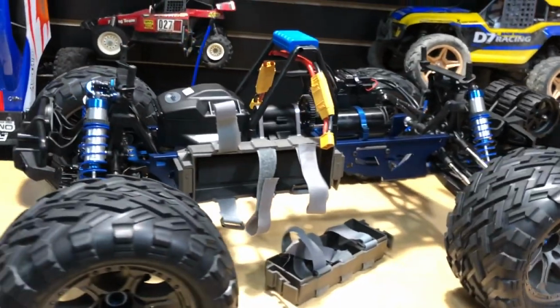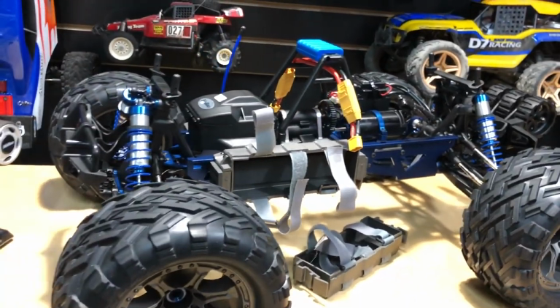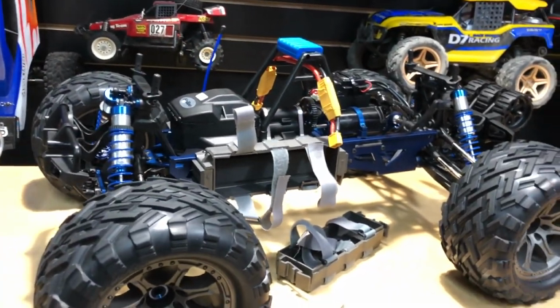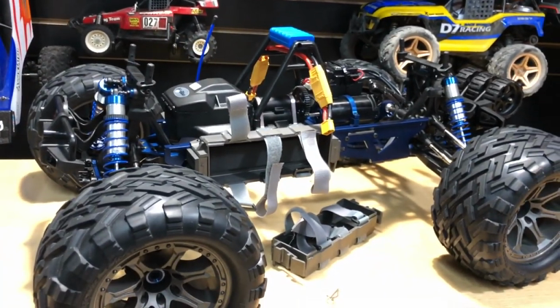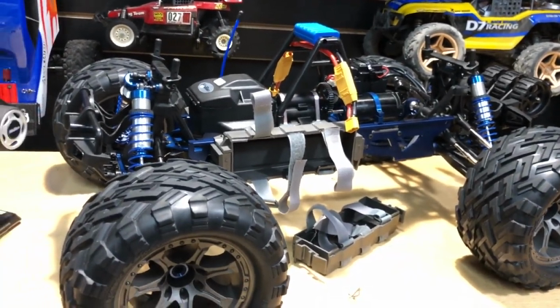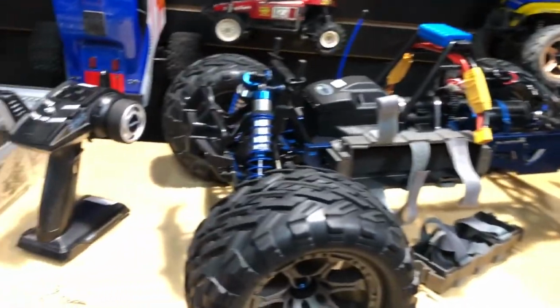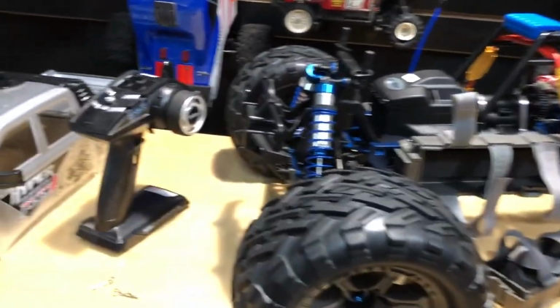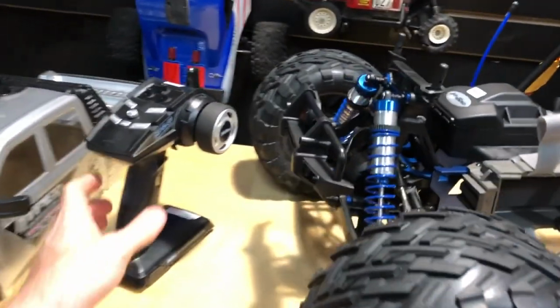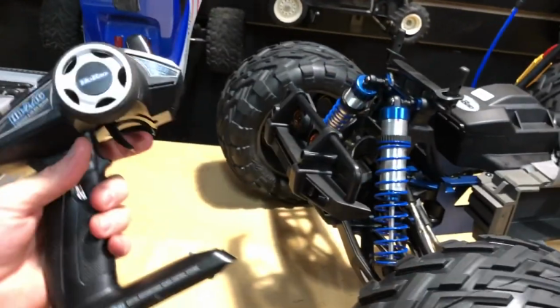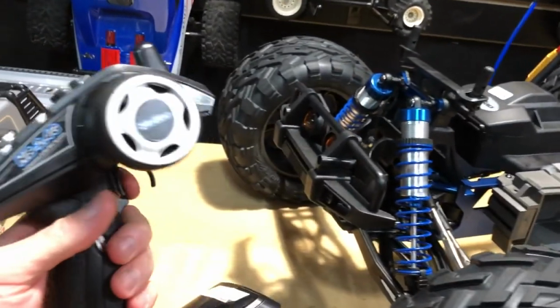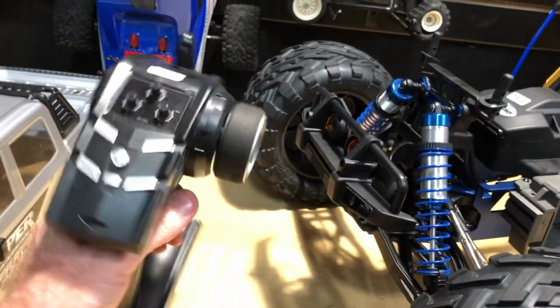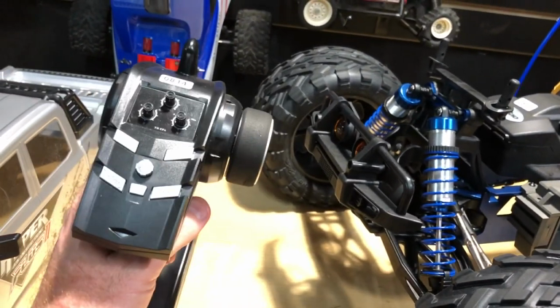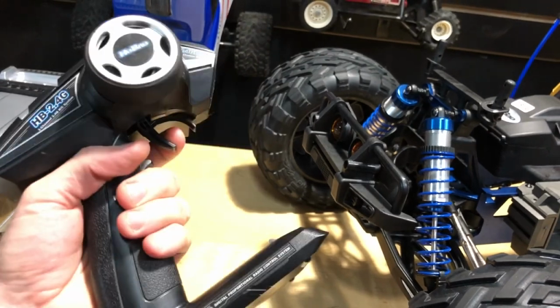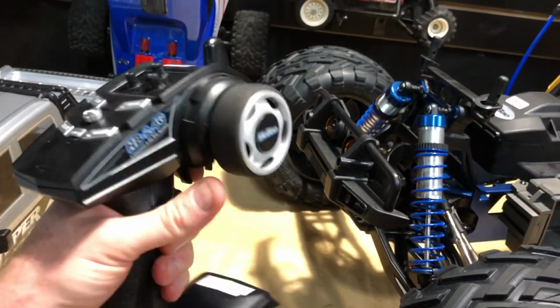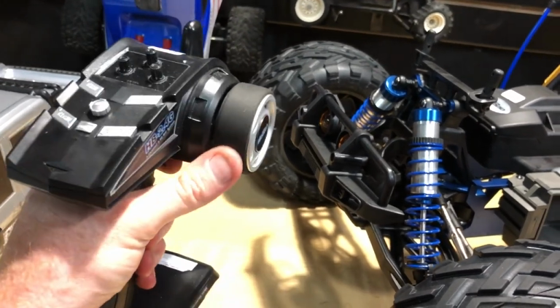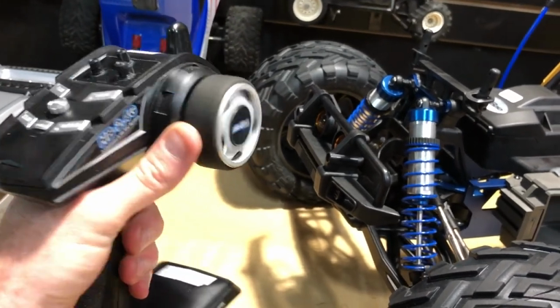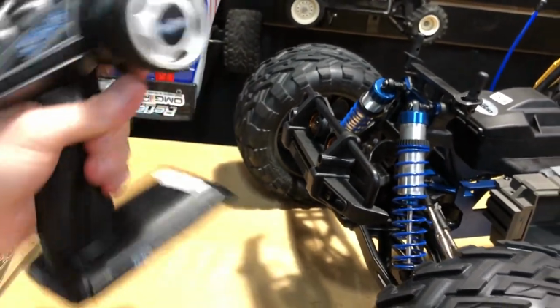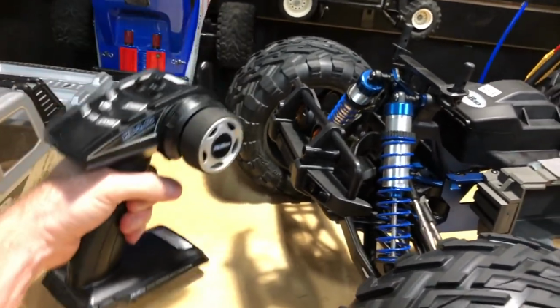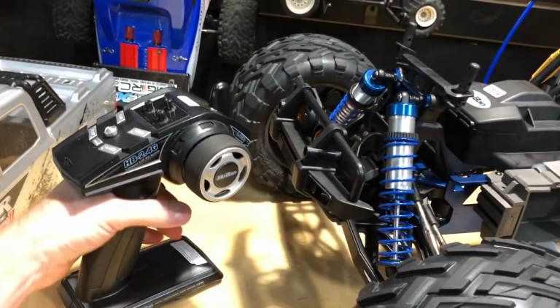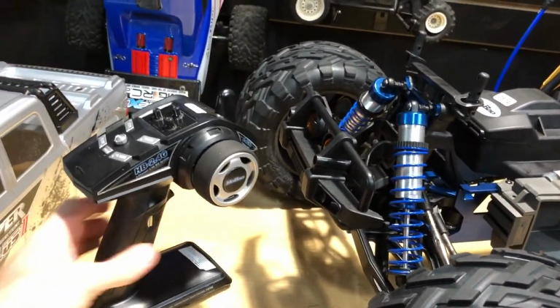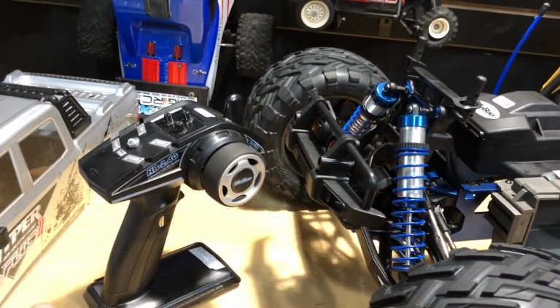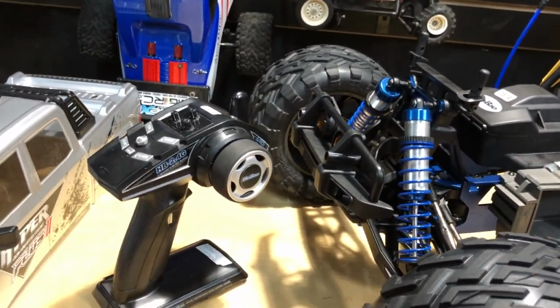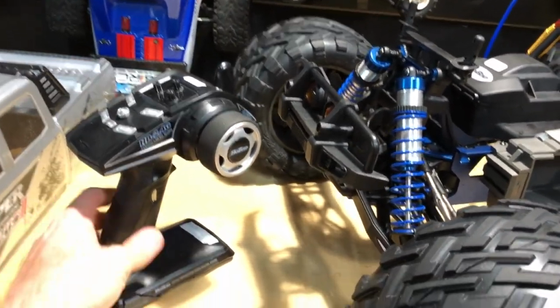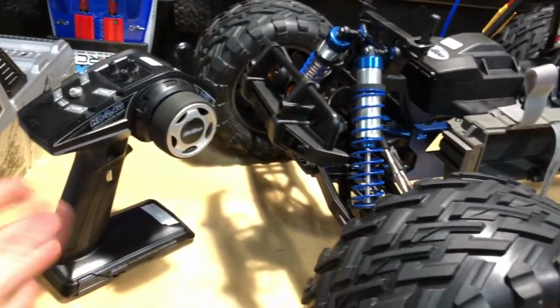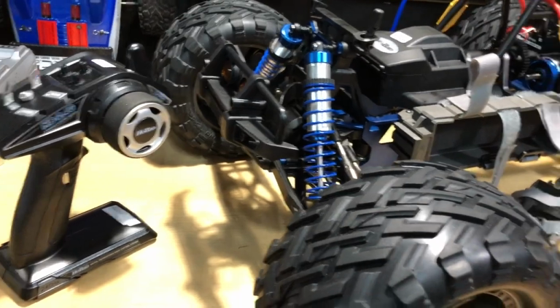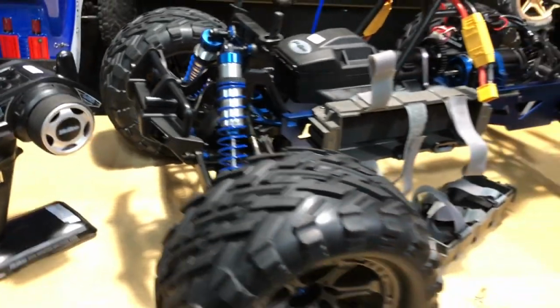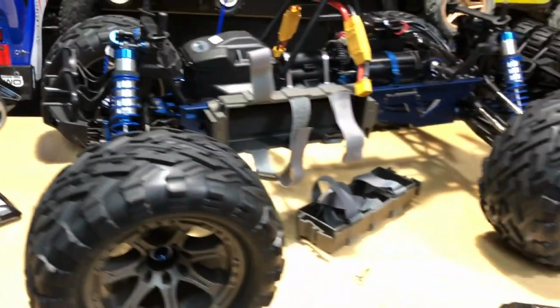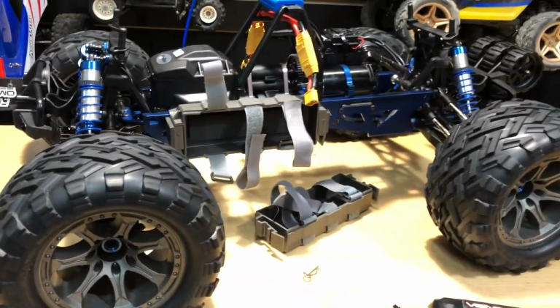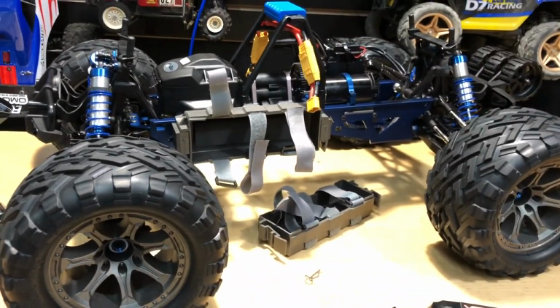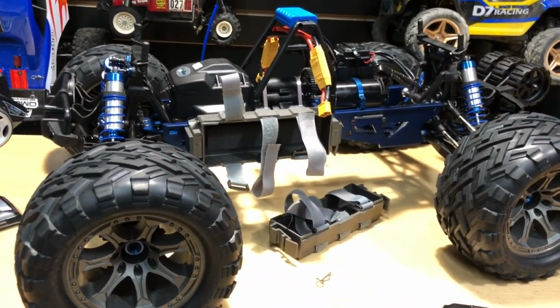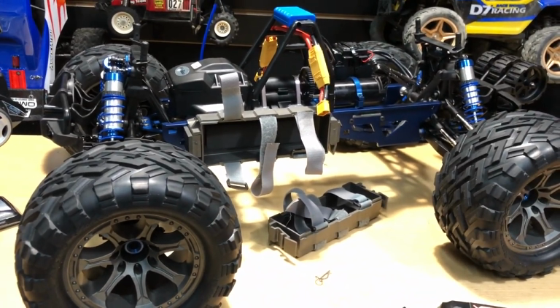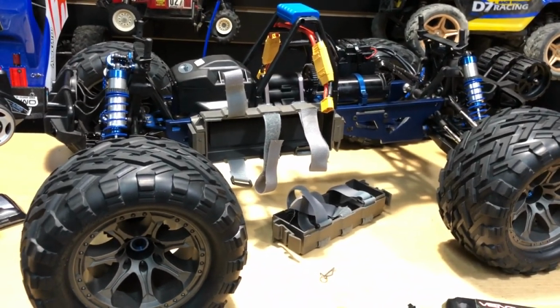As far as the radio itself, these are Habao radios. They're great. Nothing fancy, but they work well. I haven't had any problems with them.